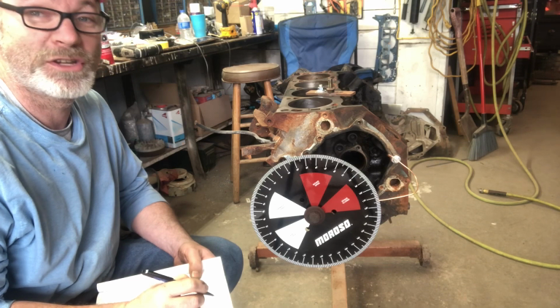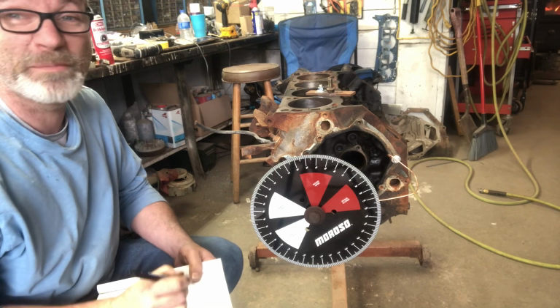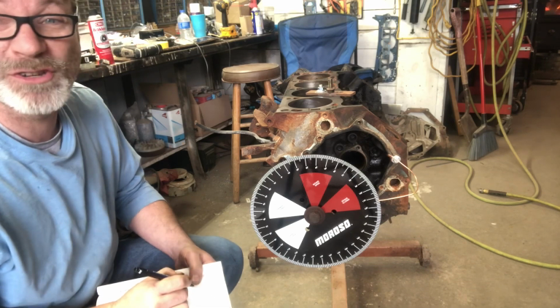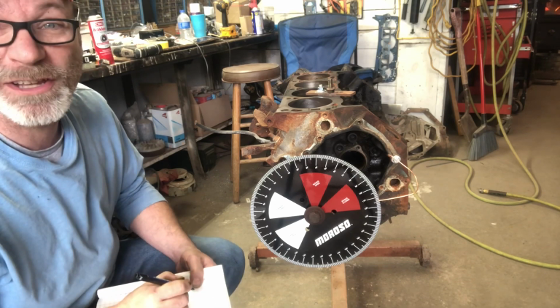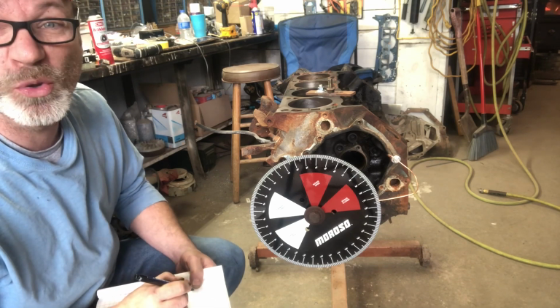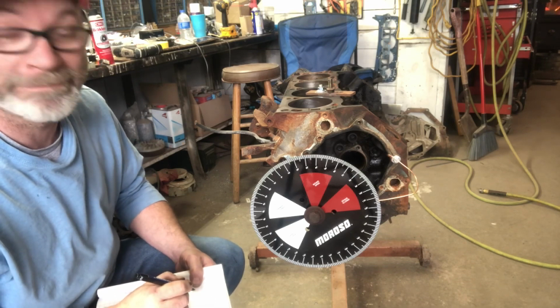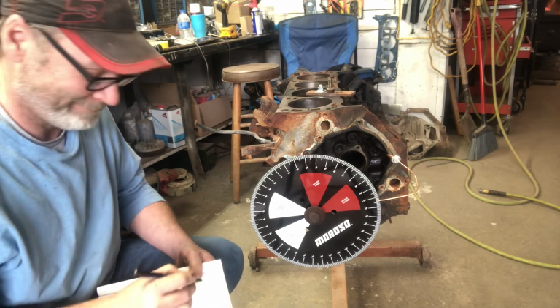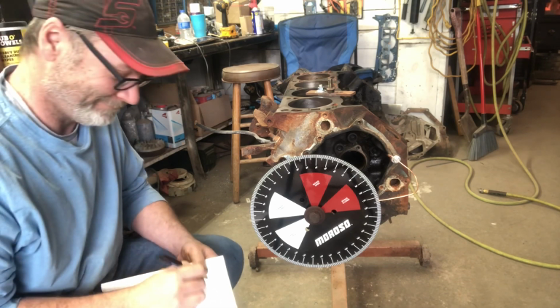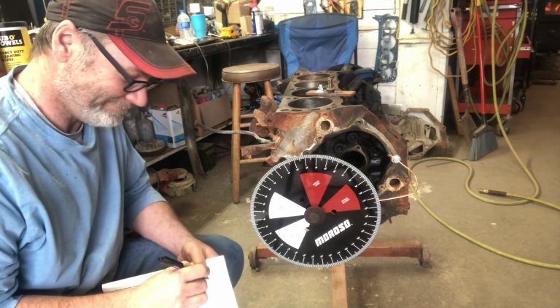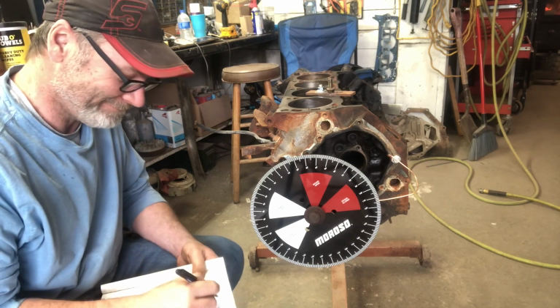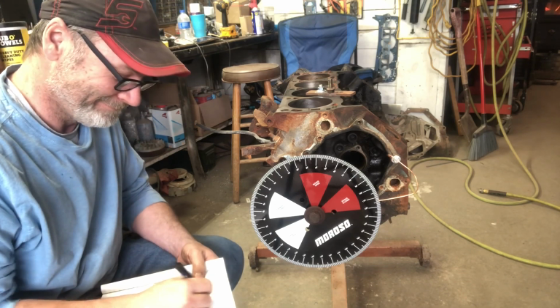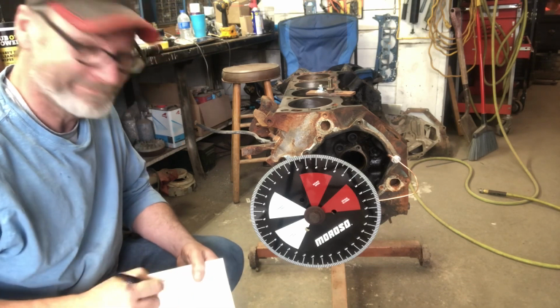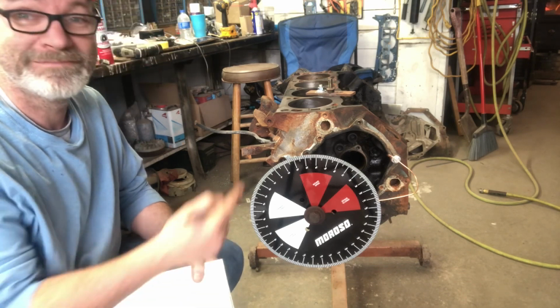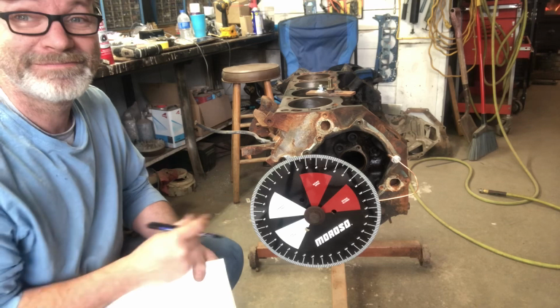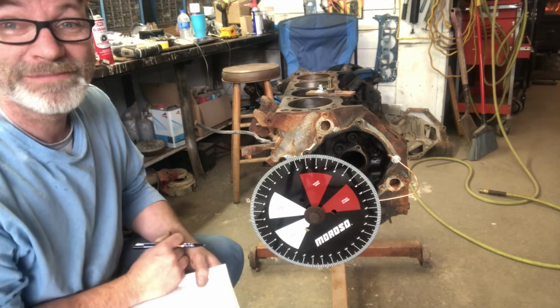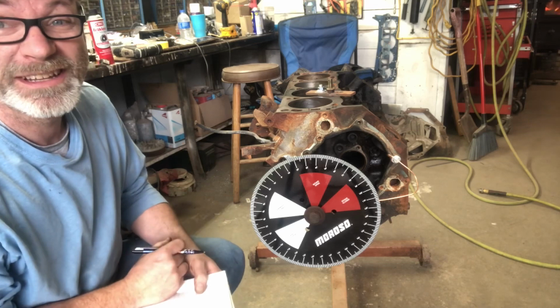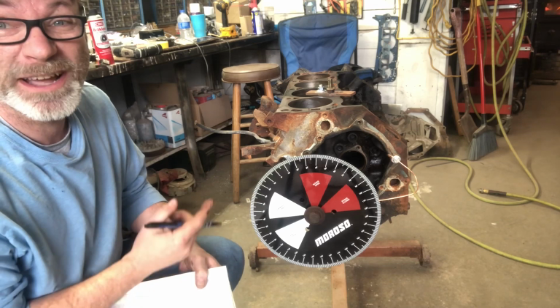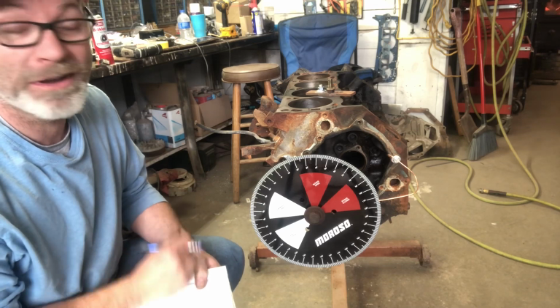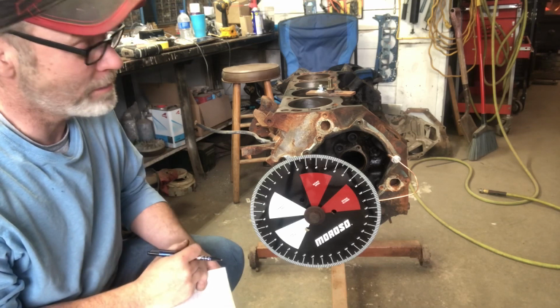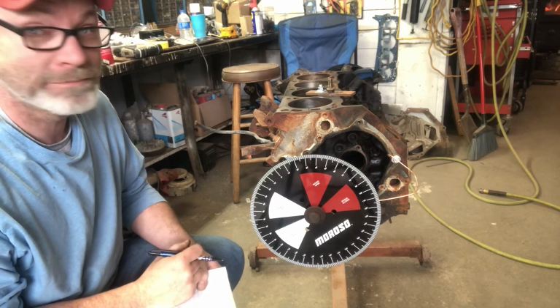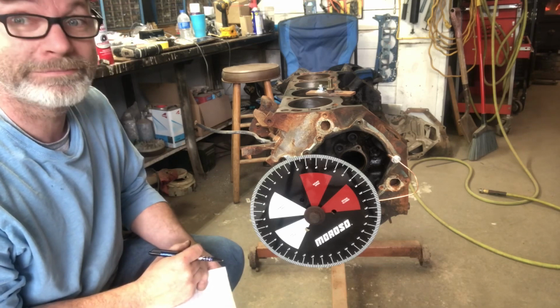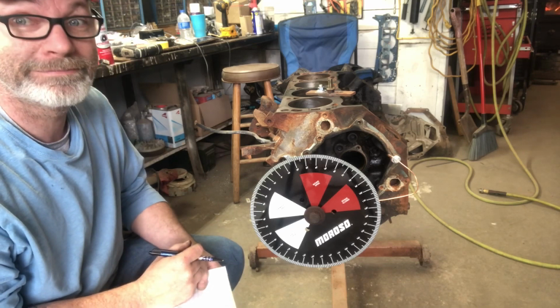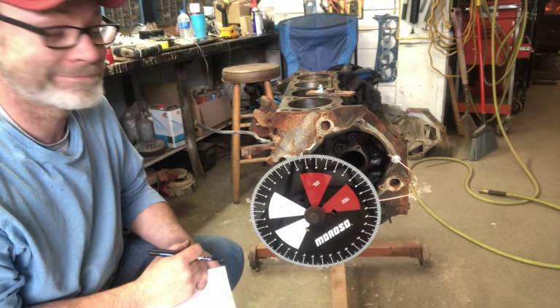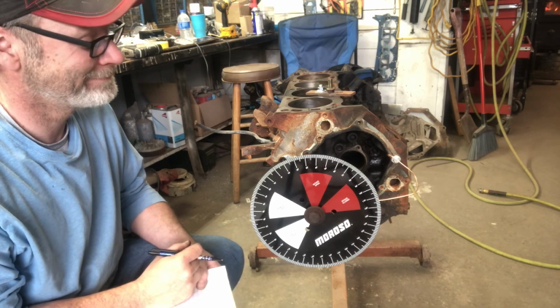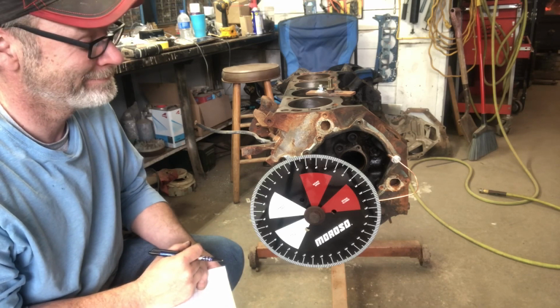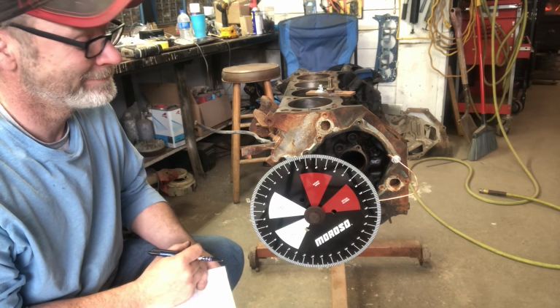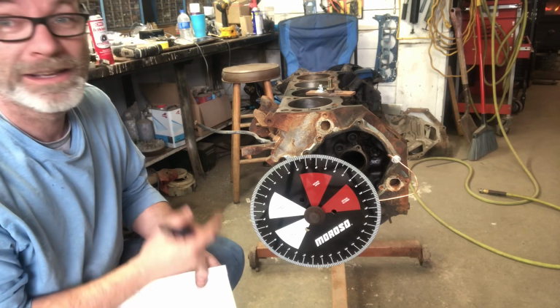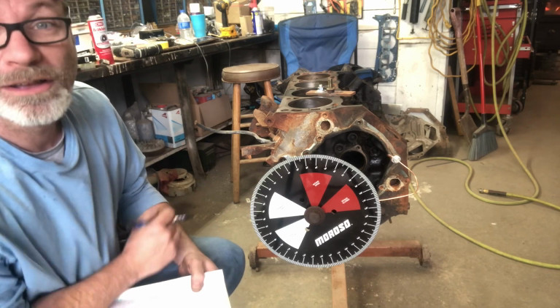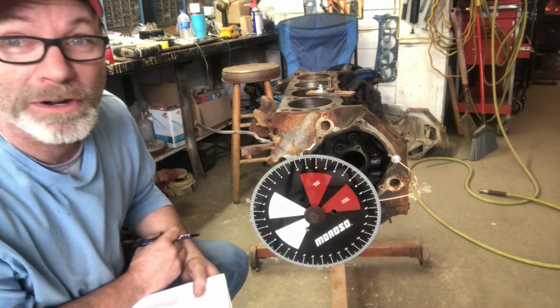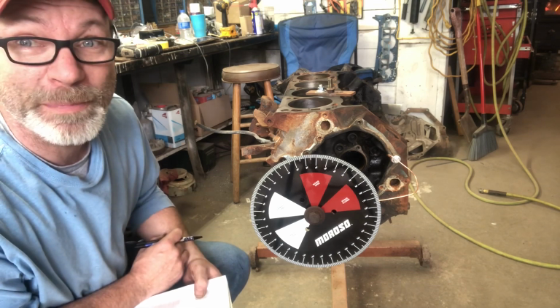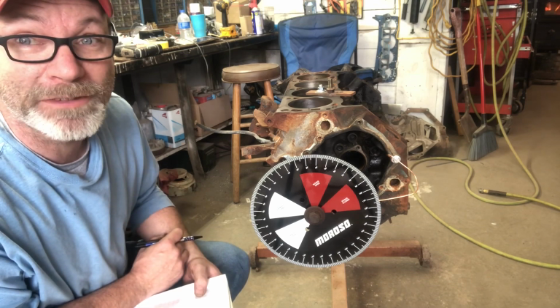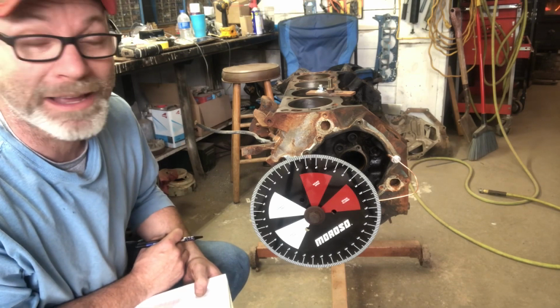Don't mind me, I'm just doing my schooling. See what we got going on here - we're going to do some piston flip science.